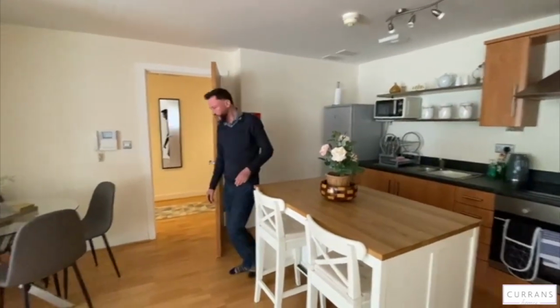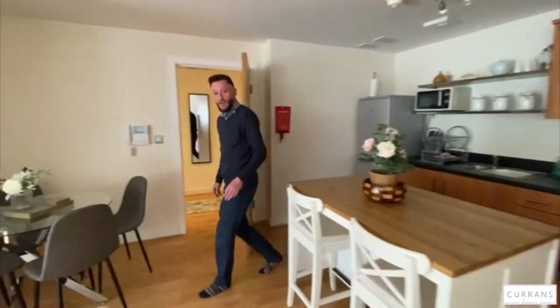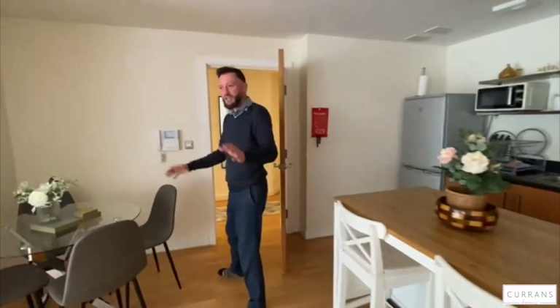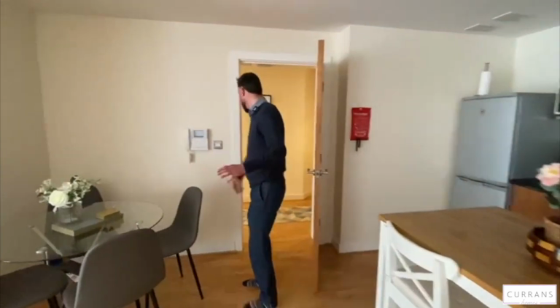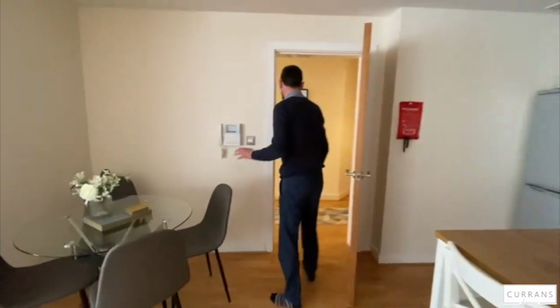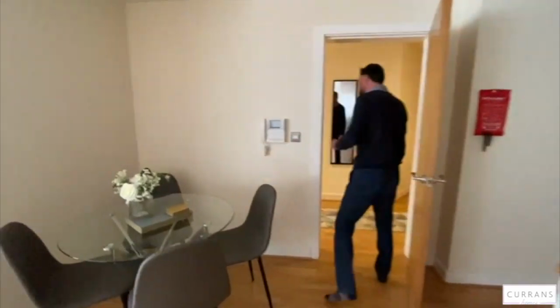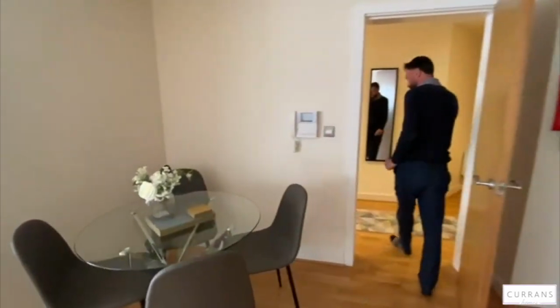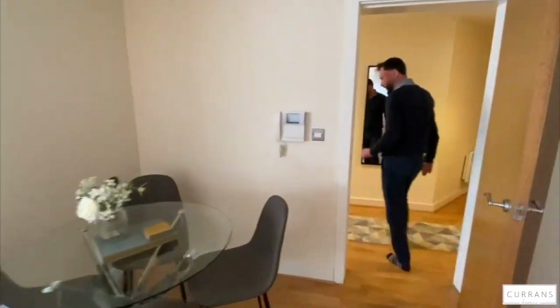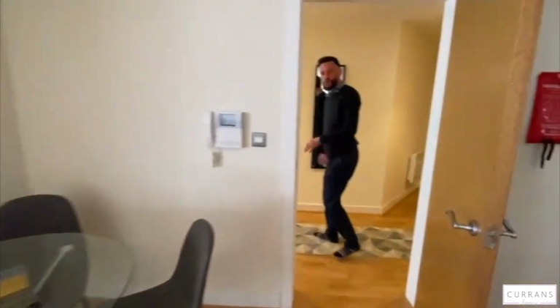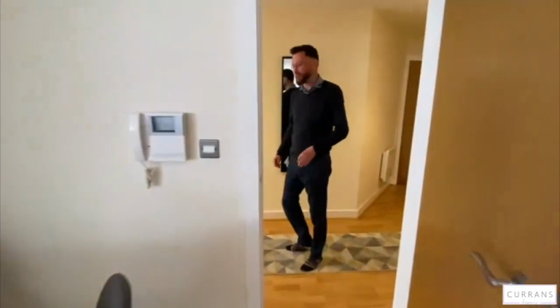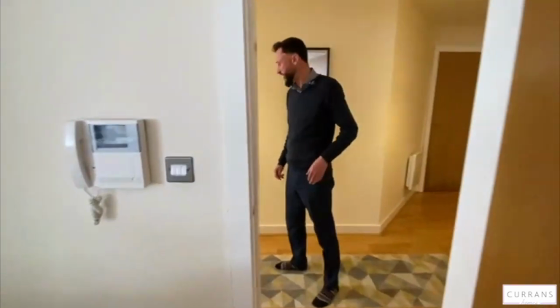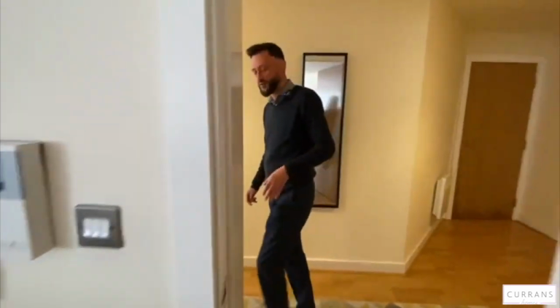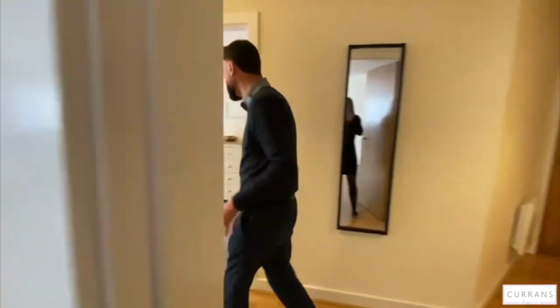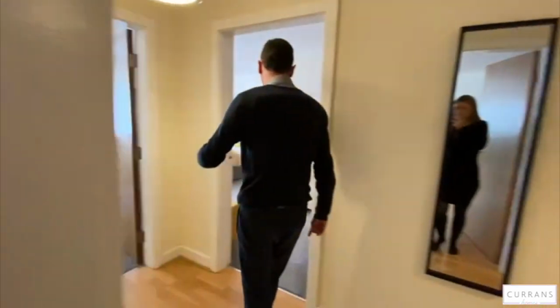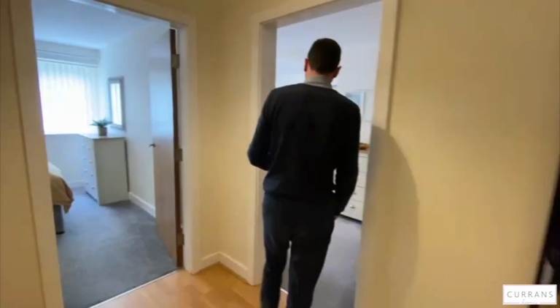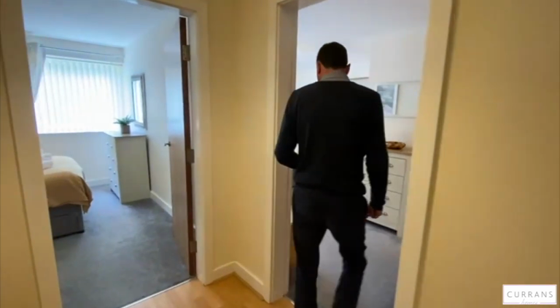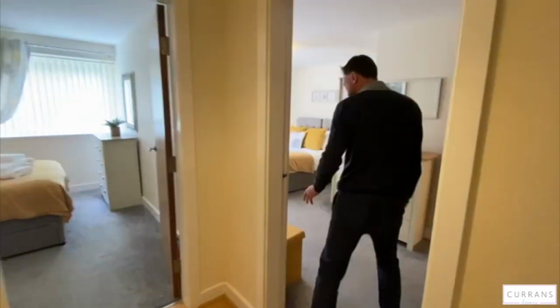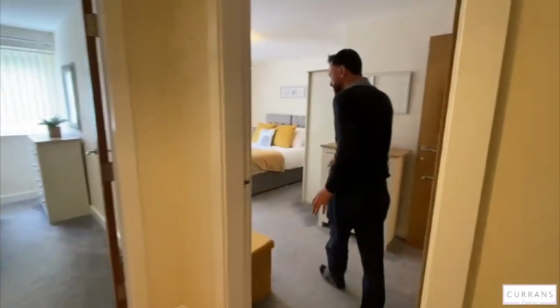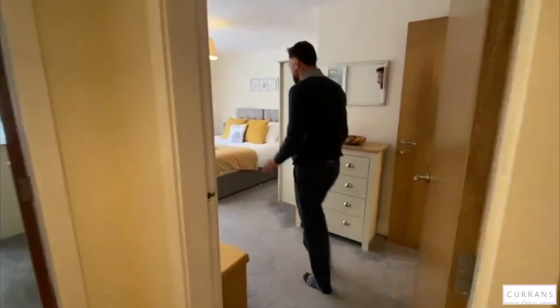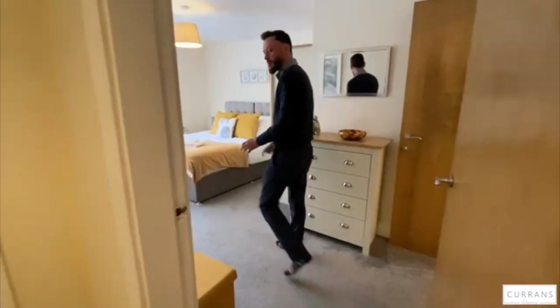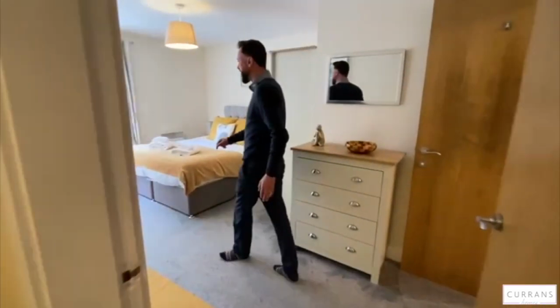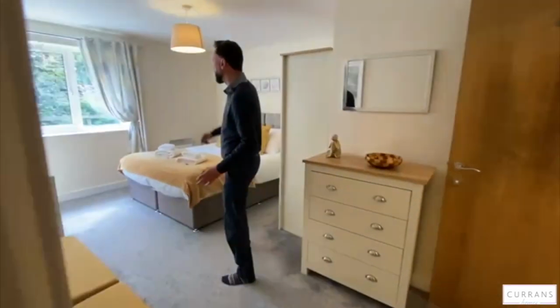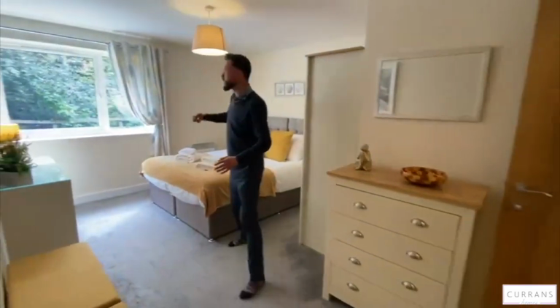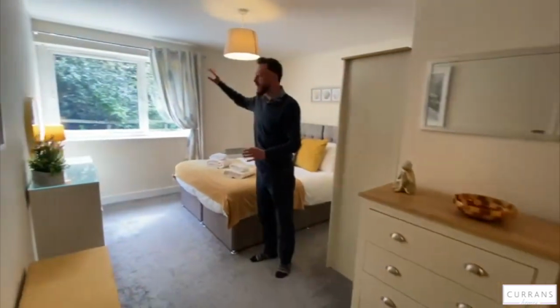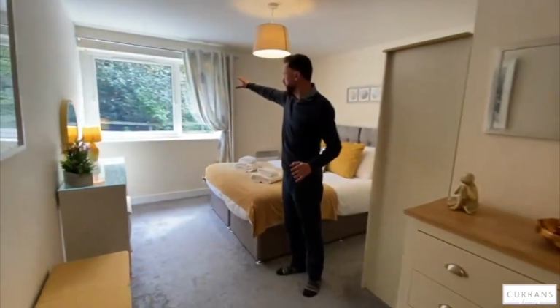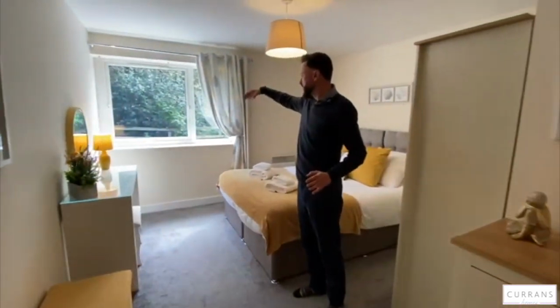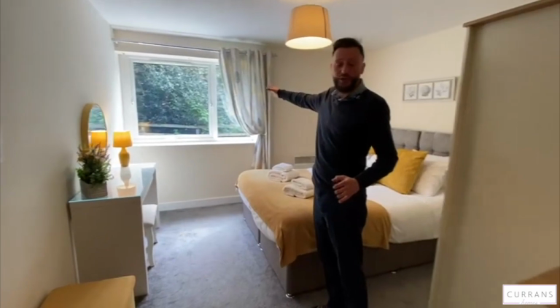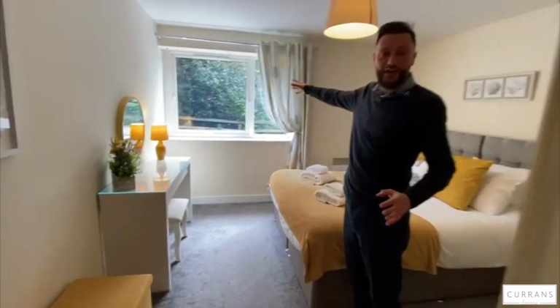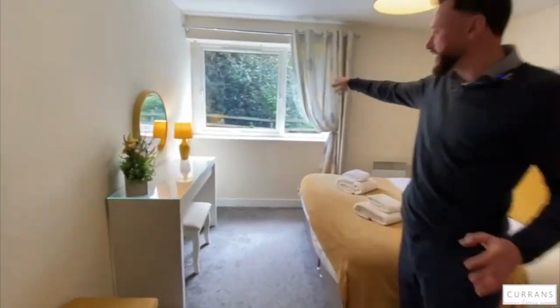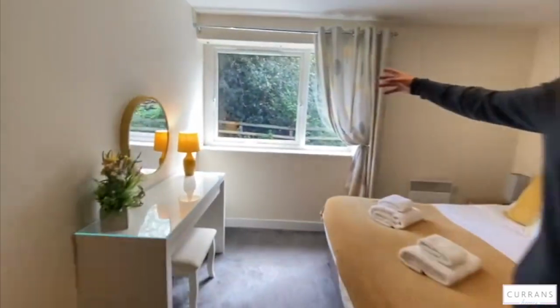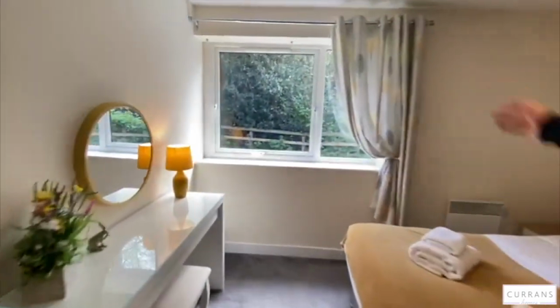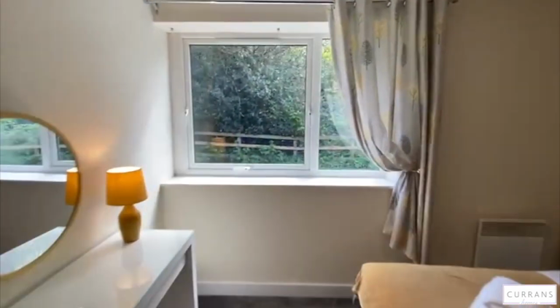So as we leave this really spacious lounge, we've got two excellent double sized bedrooms. Really modern carpeting, beautifully presented. The double master bedroom again has got the outlook so if you open the window at night all you're going to hear is the brook flowing by.